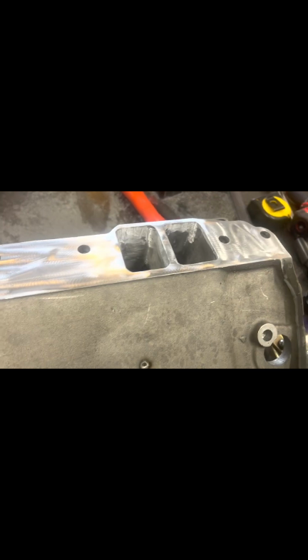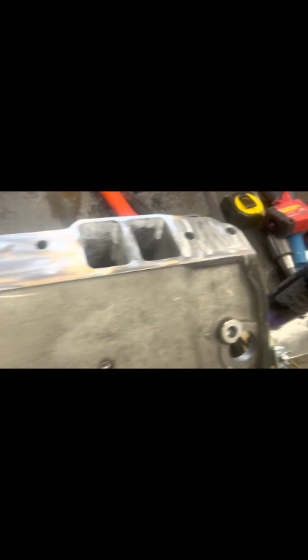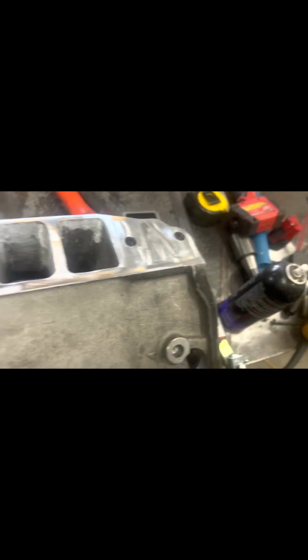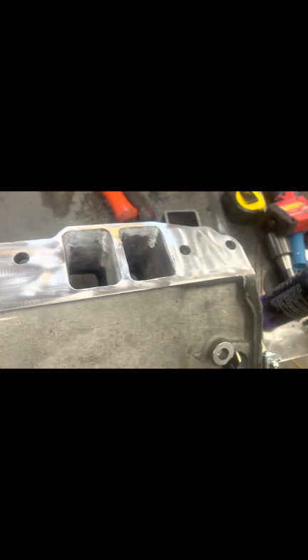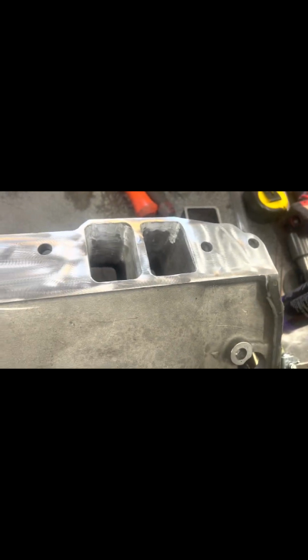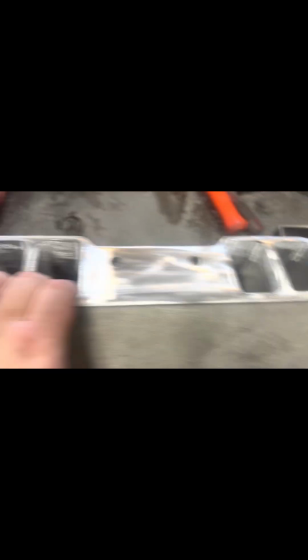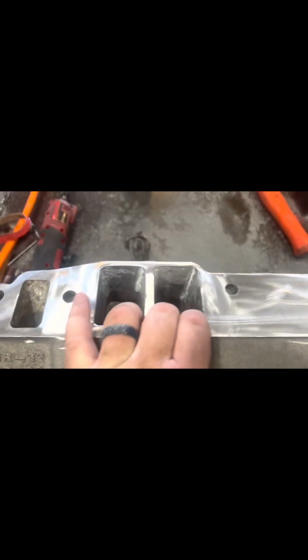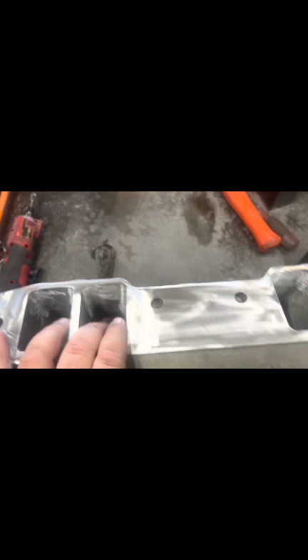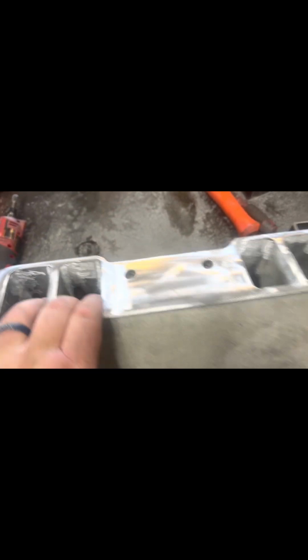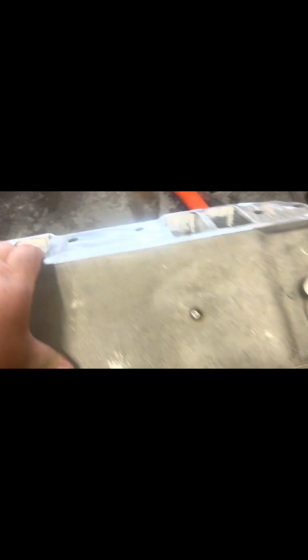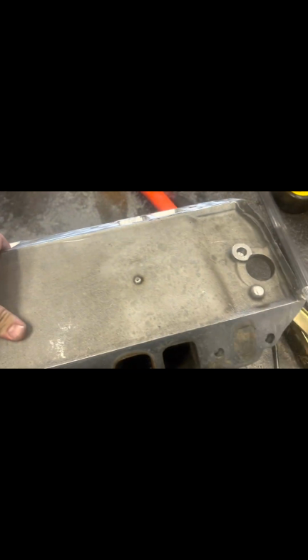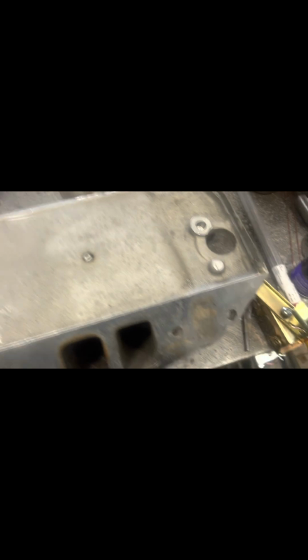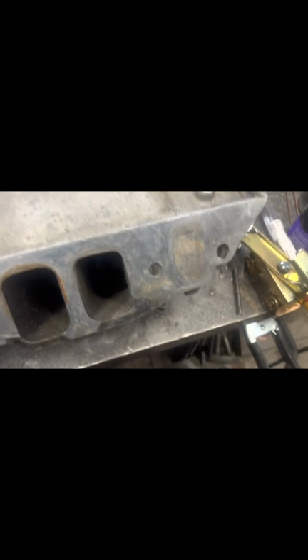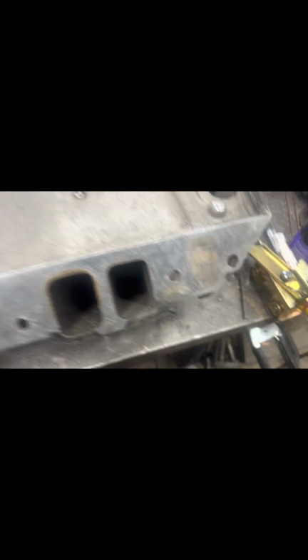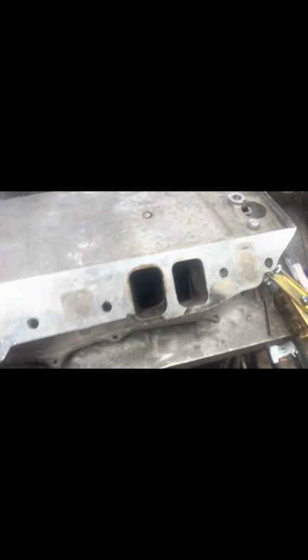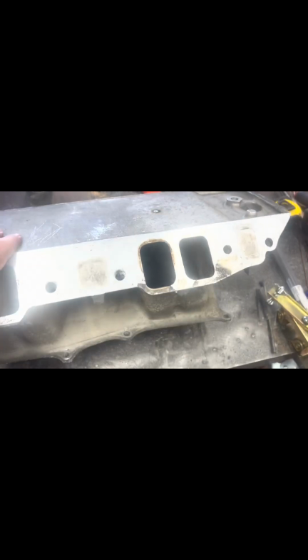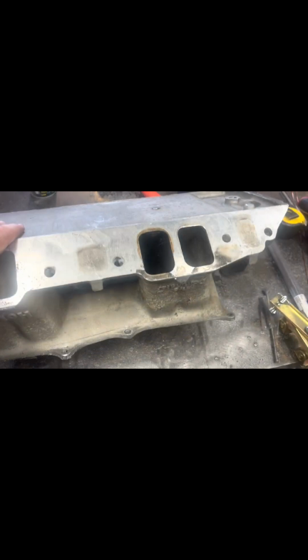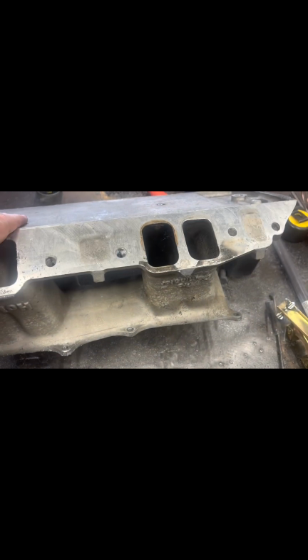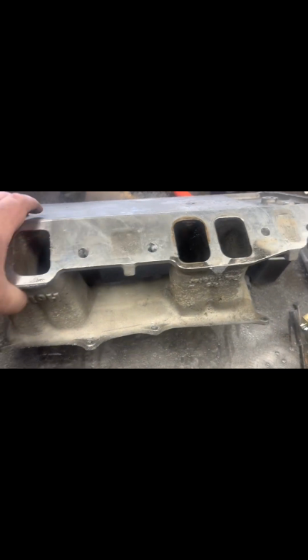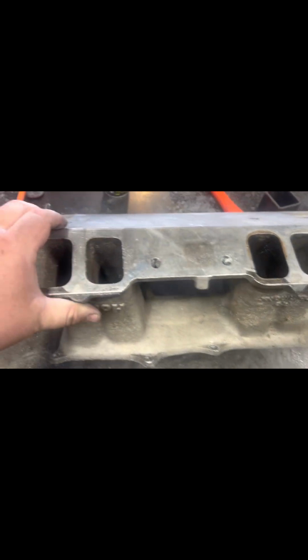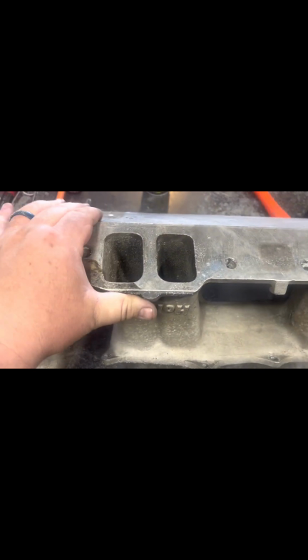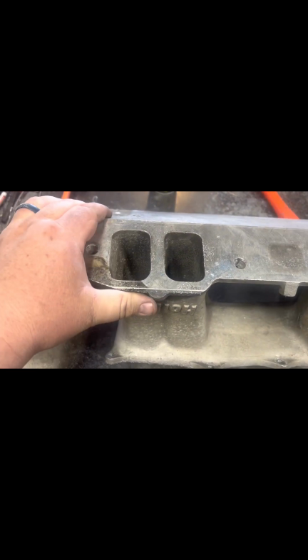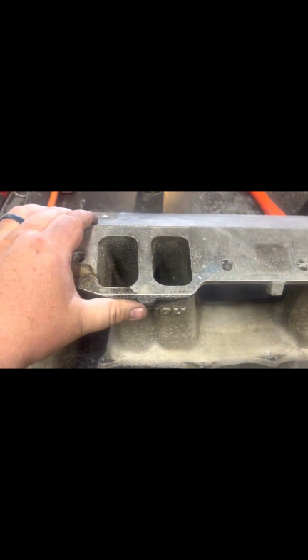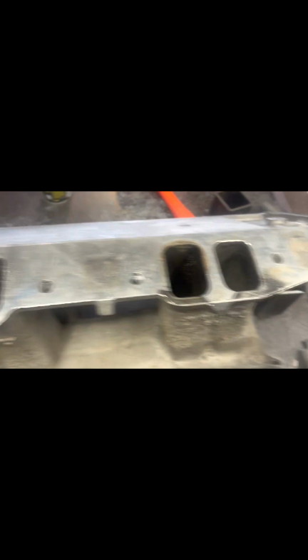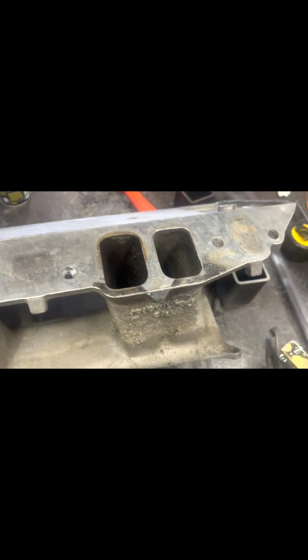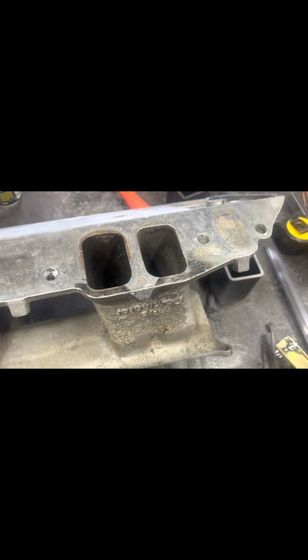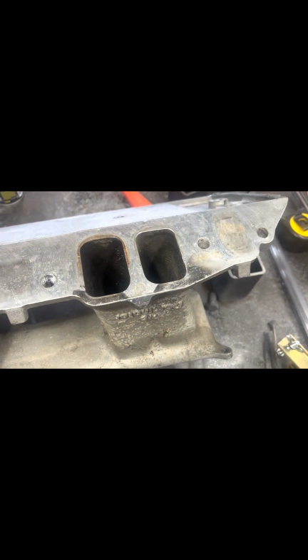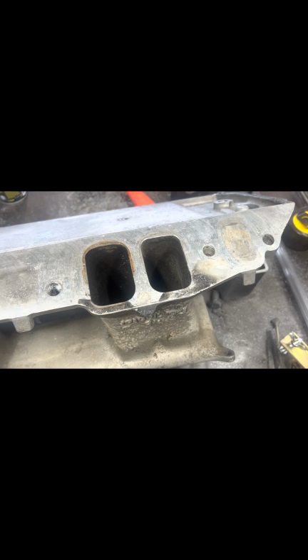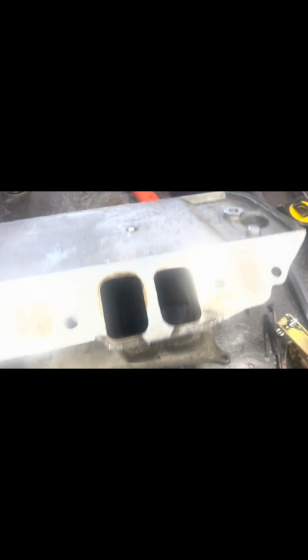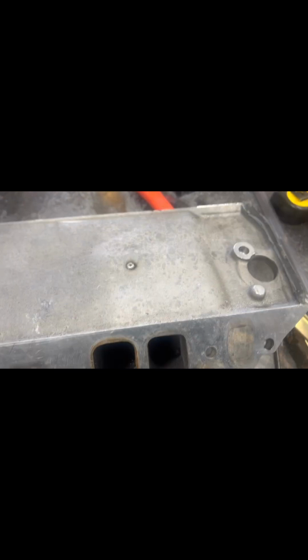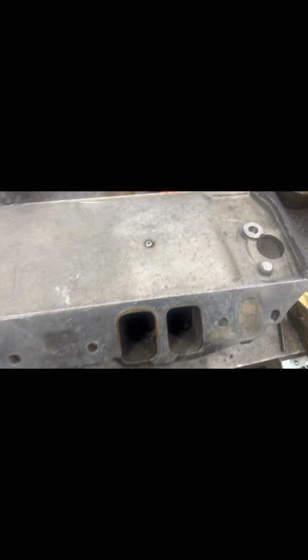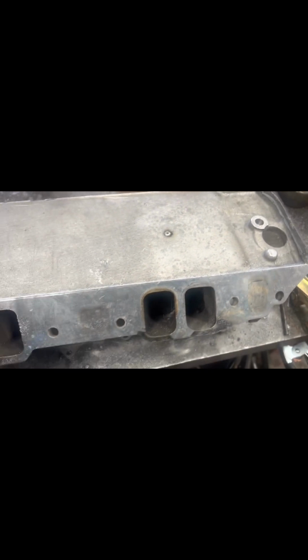Then I'm going to attack all of the ports at the same time with a rough sanding roll just to give it the finish that I'm looking for.